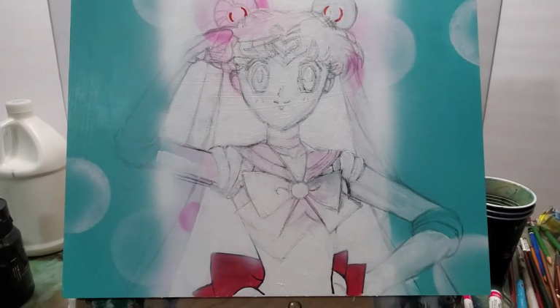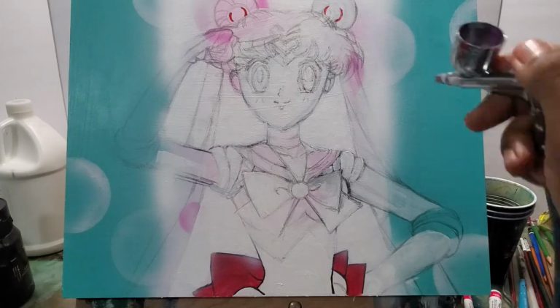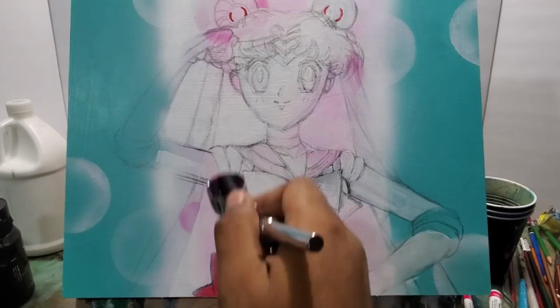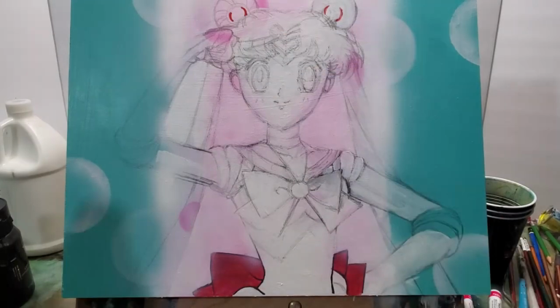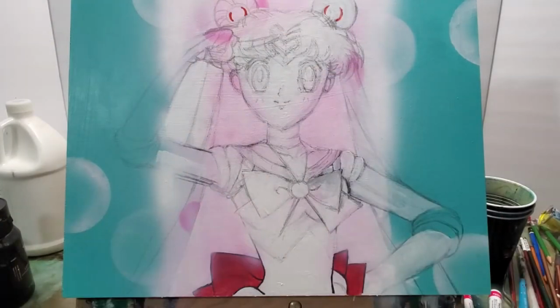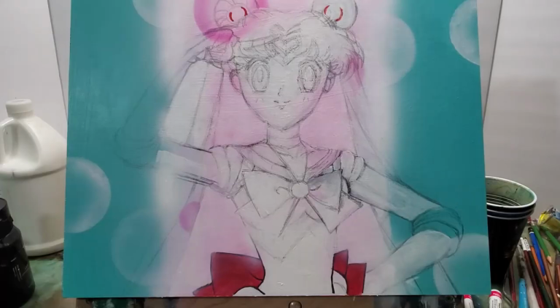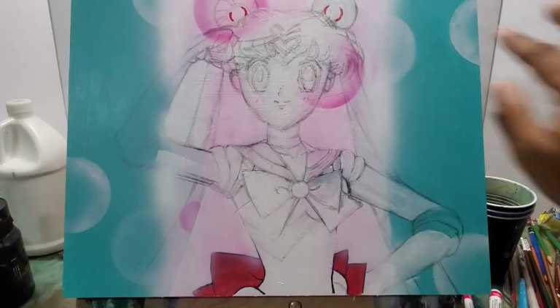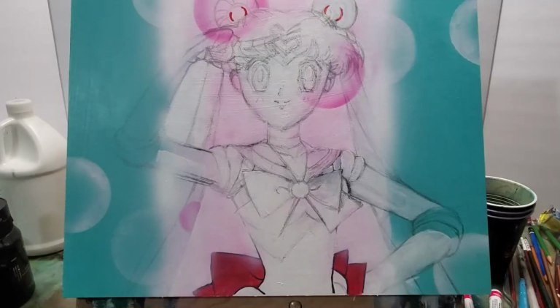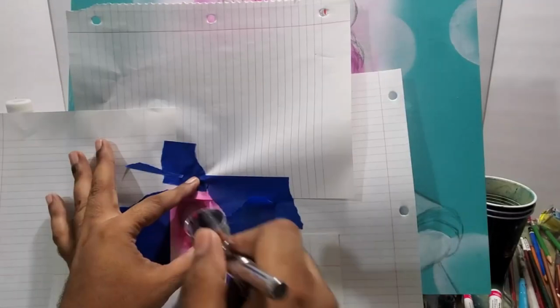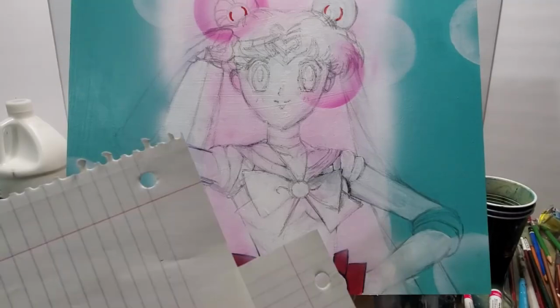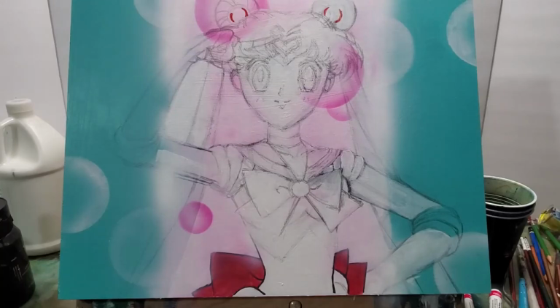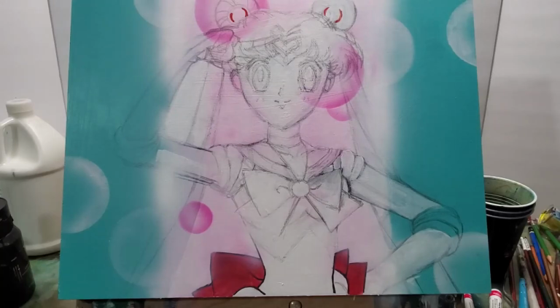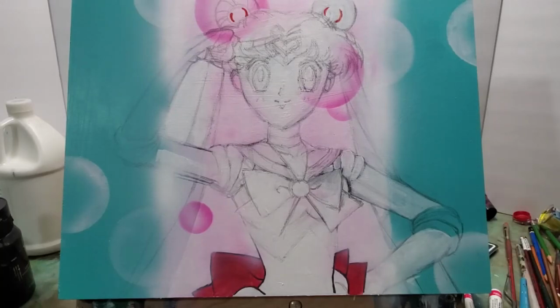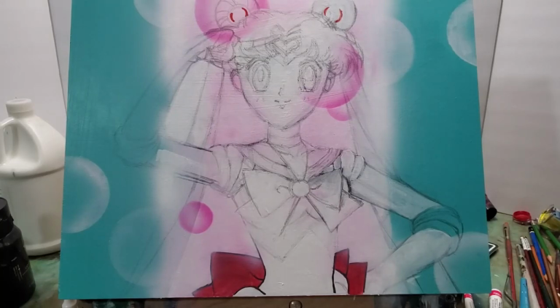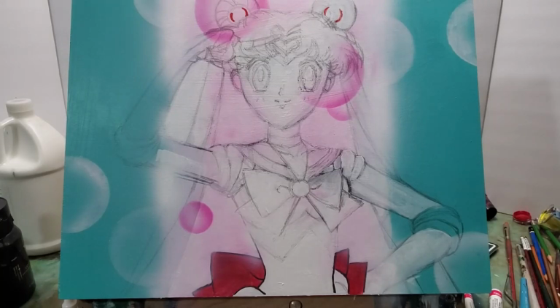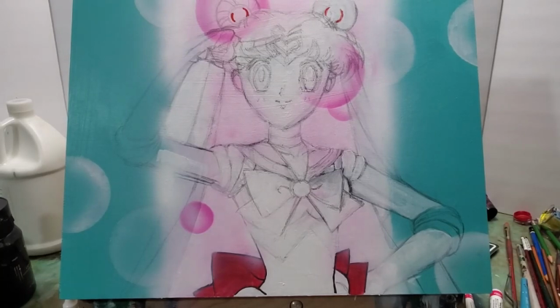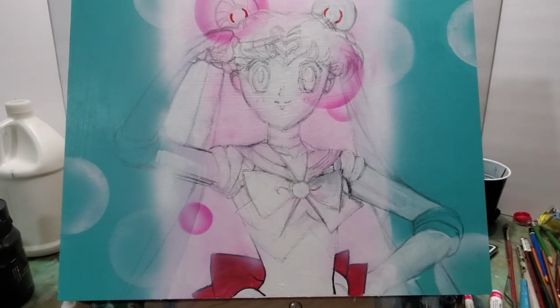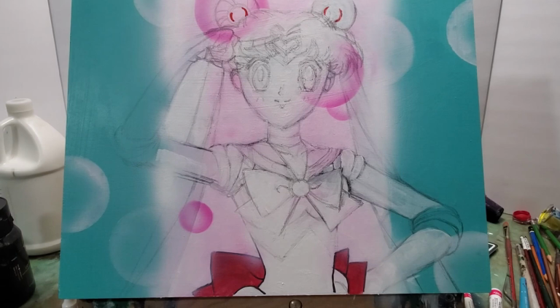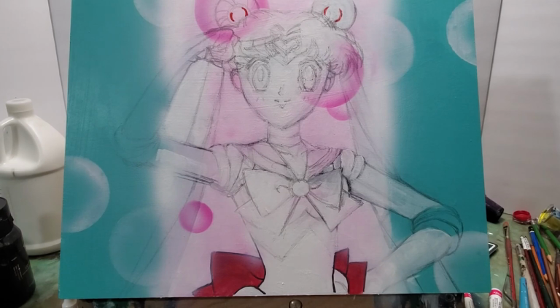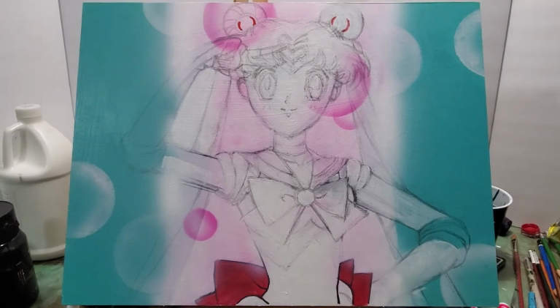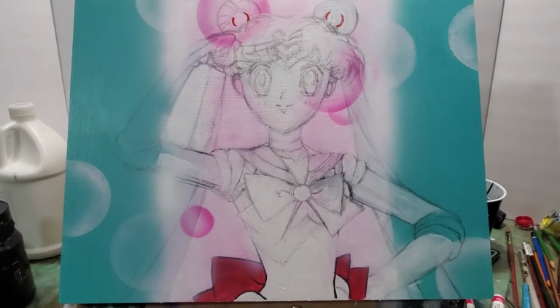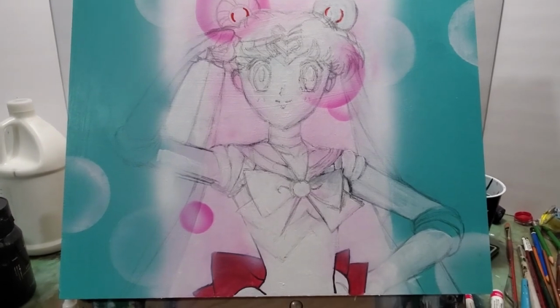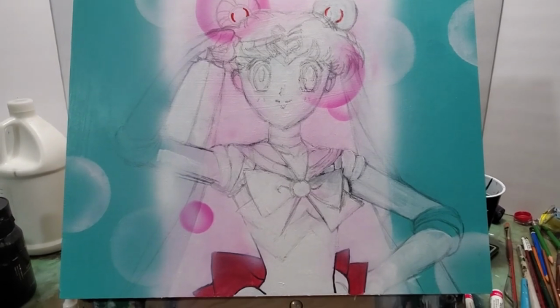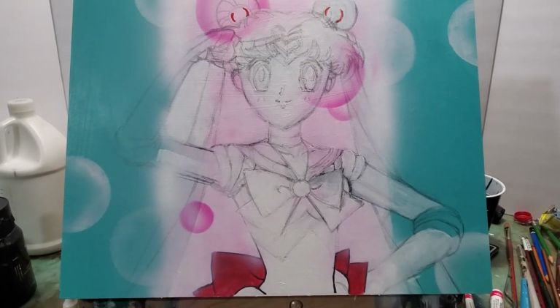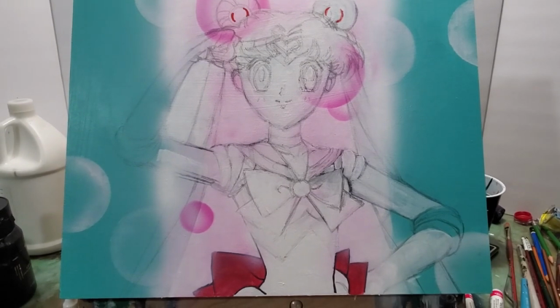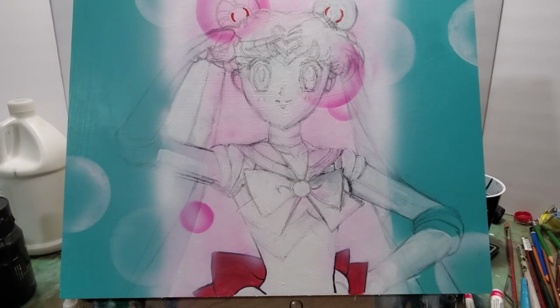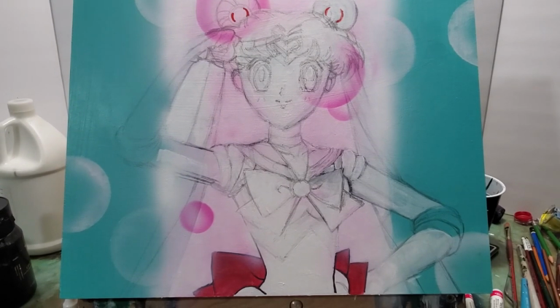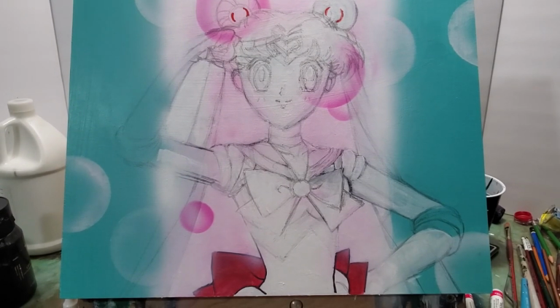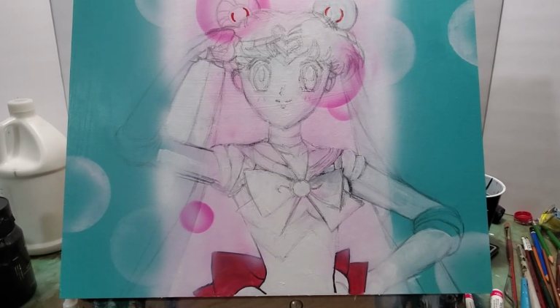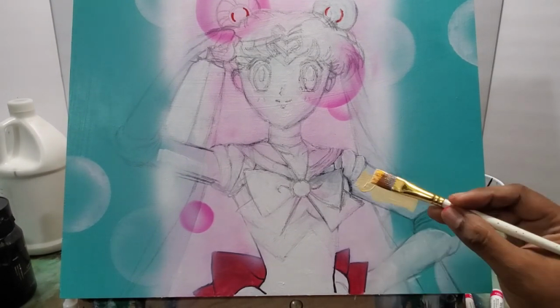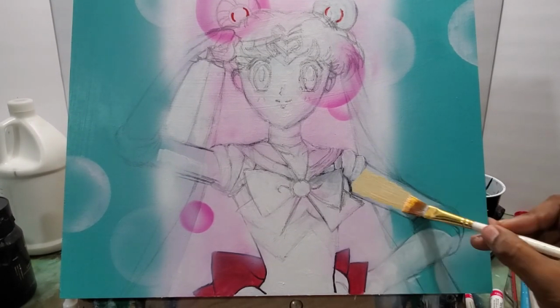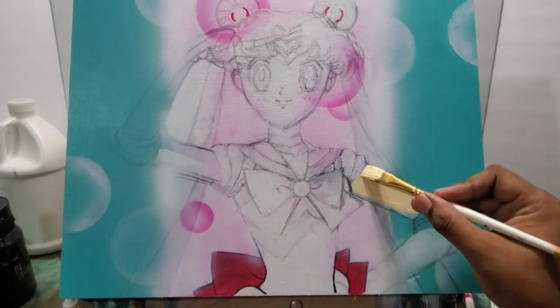Now once I got that backdrop back together like it was earlier, I used the airbrush to get those bubbles in again.